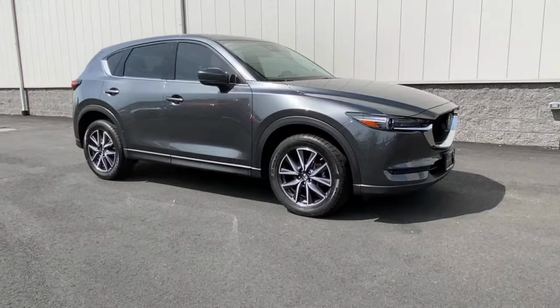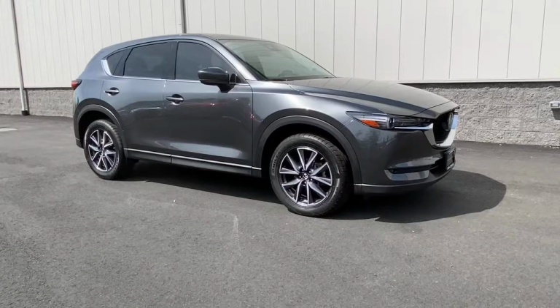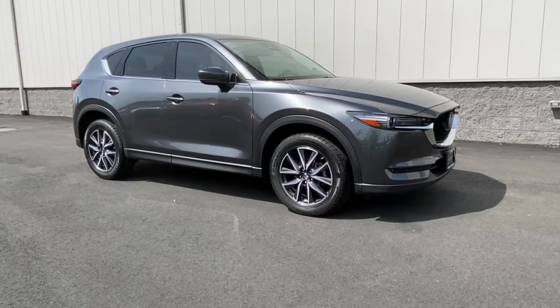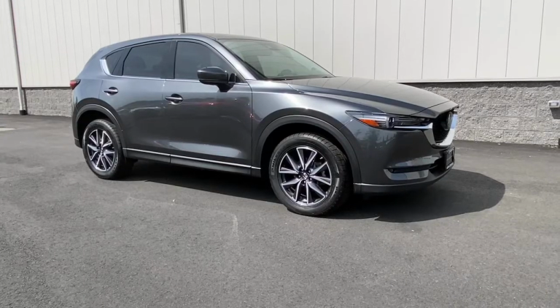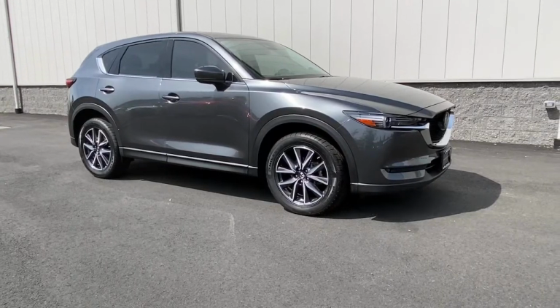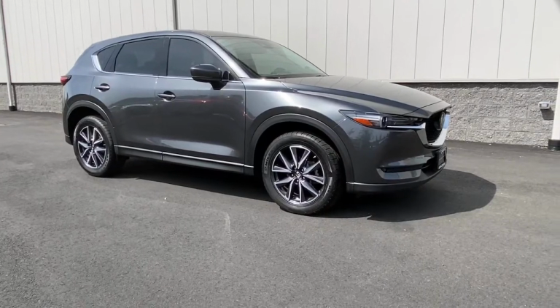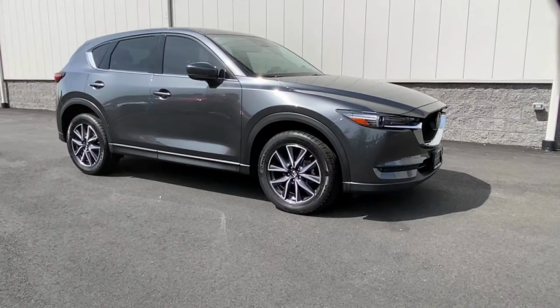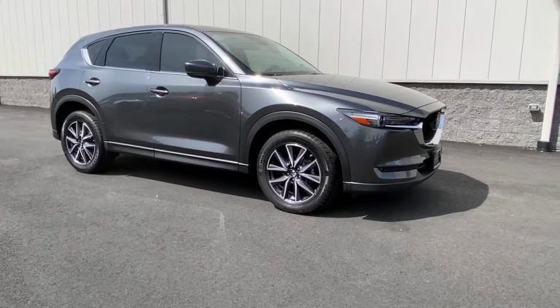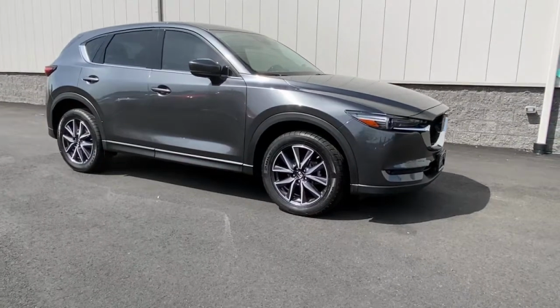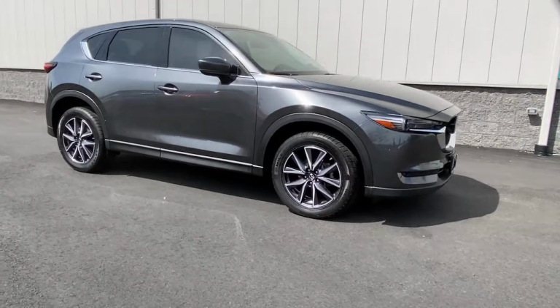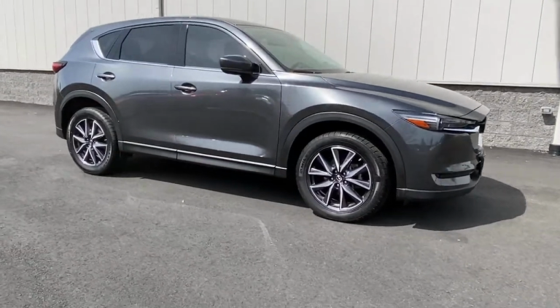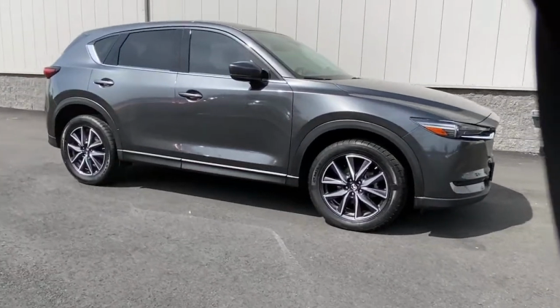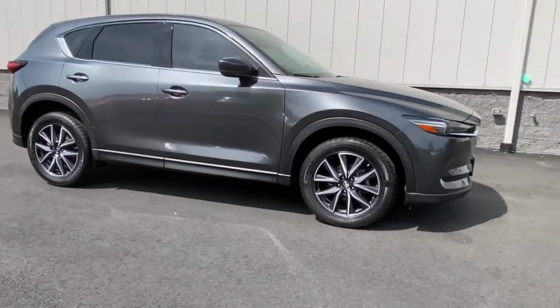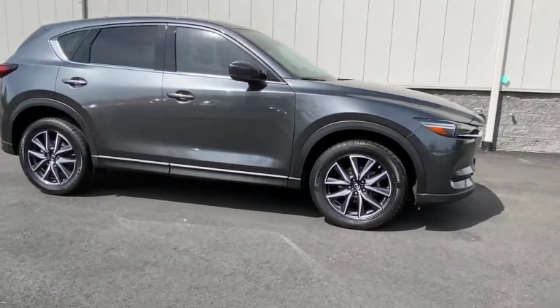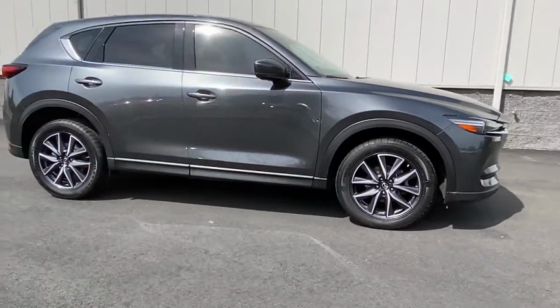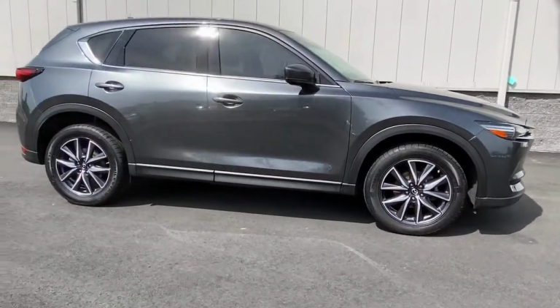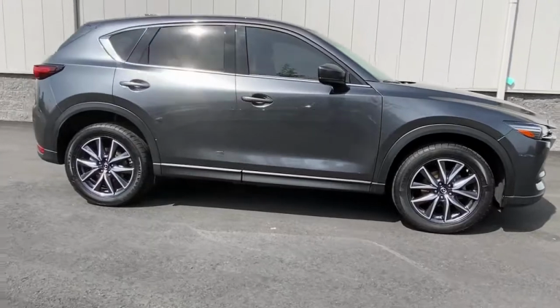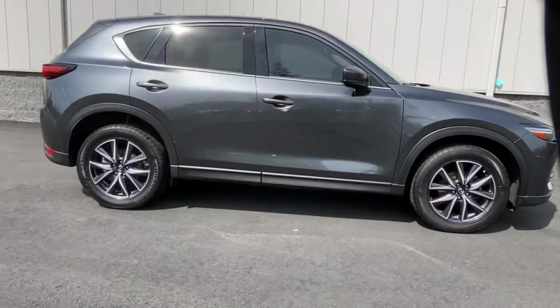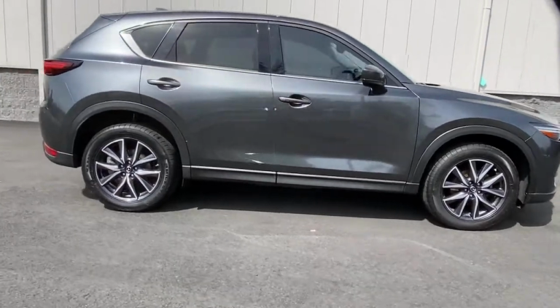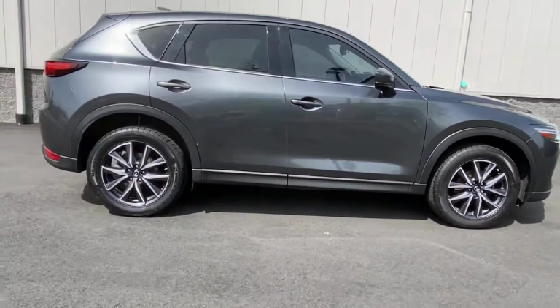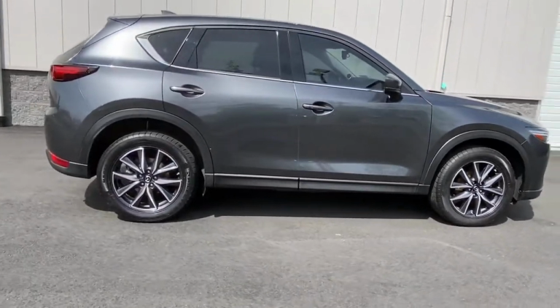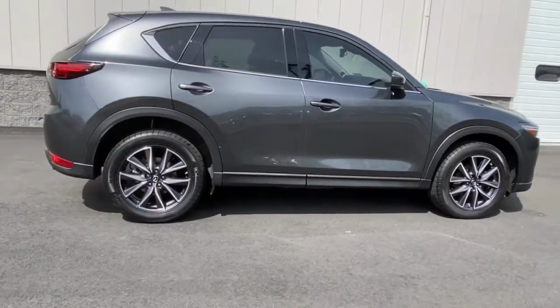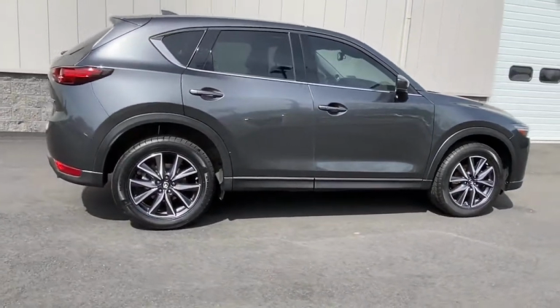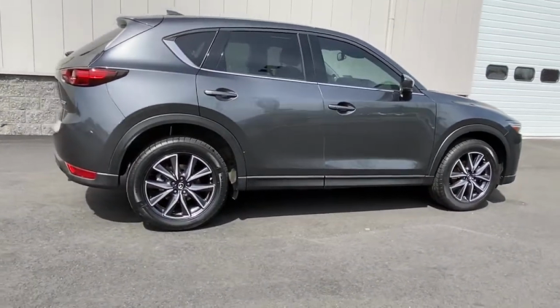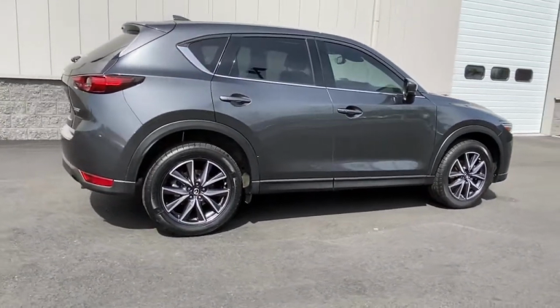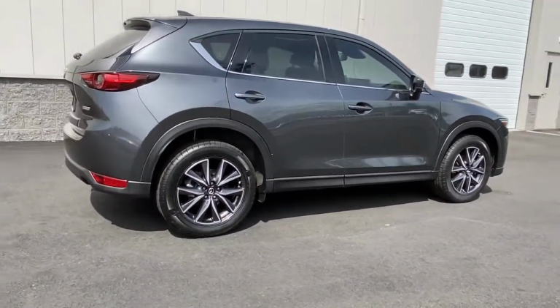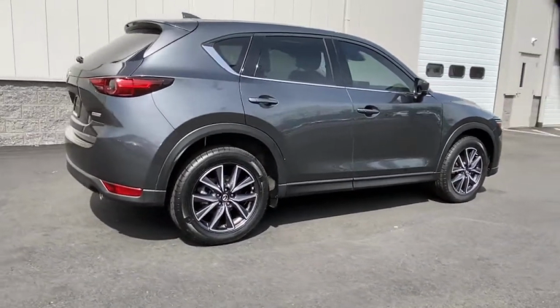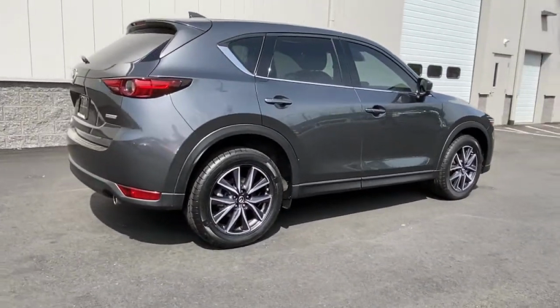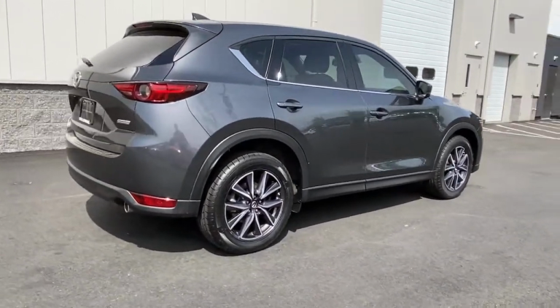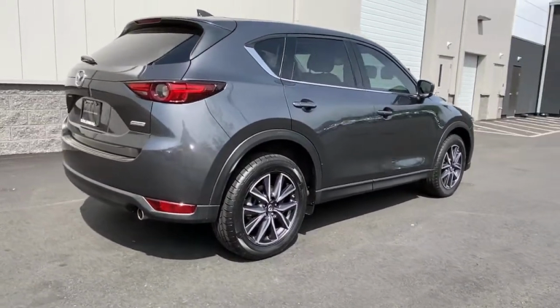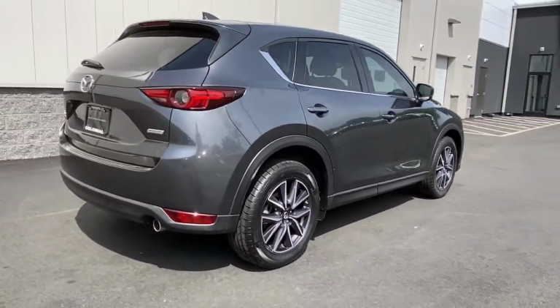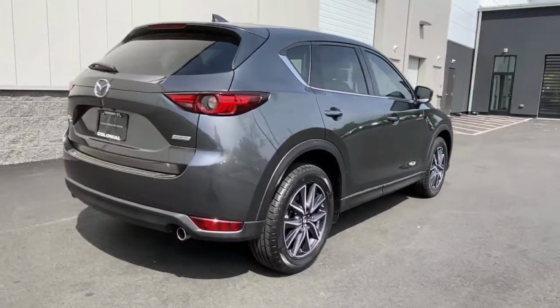Picture yourself in the 2018 Mazda CX-5. With less than 25,000 miles on the odometer, this vehicle provides excellent value.